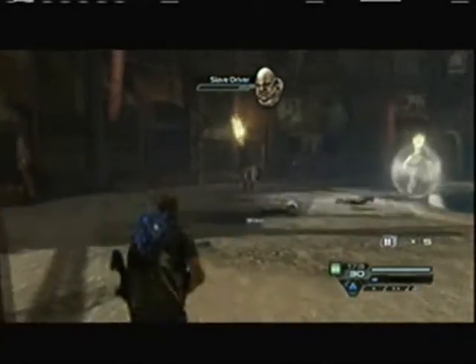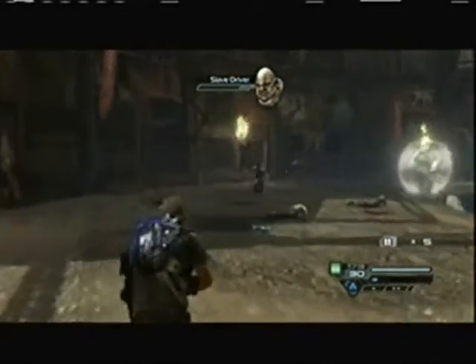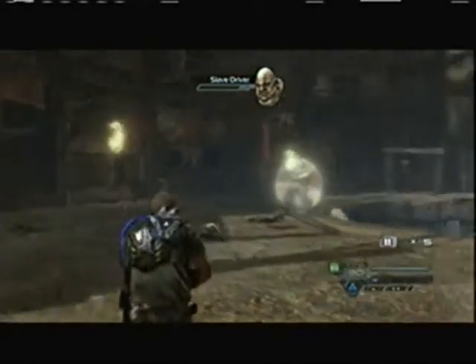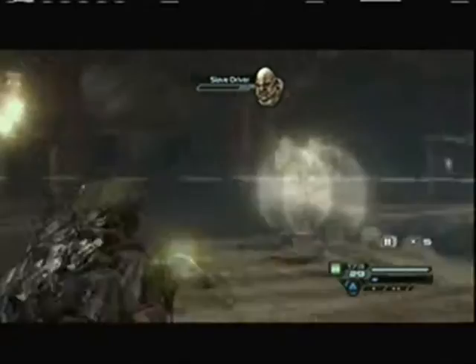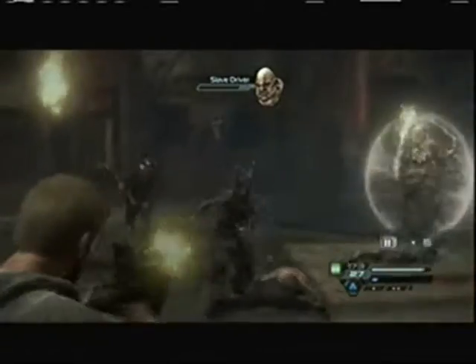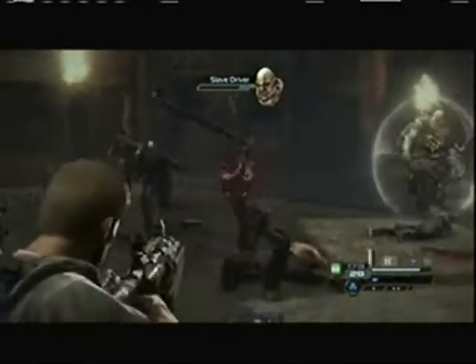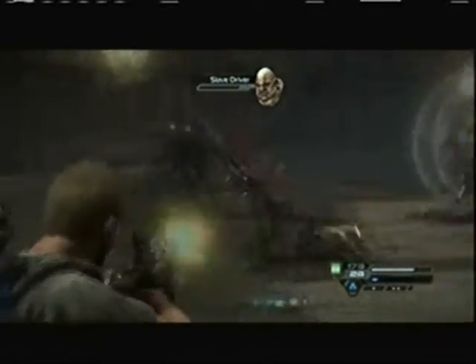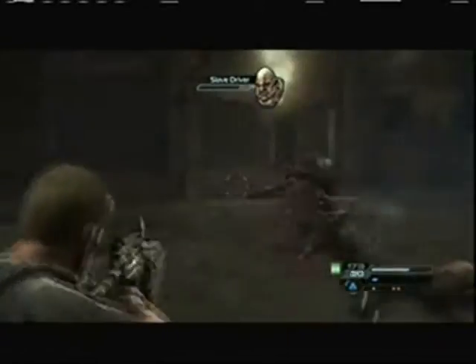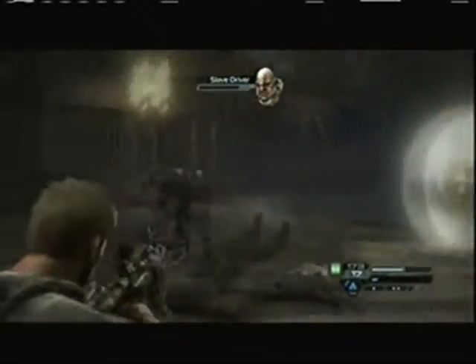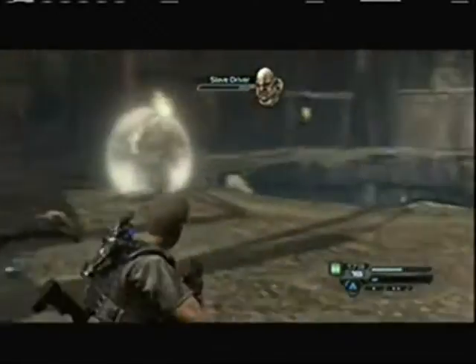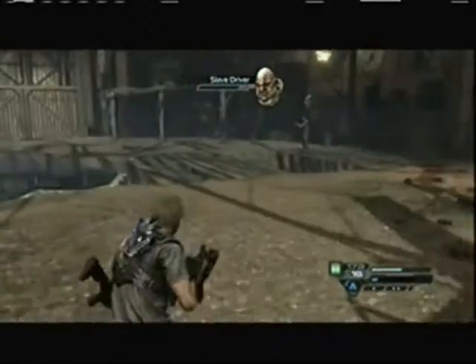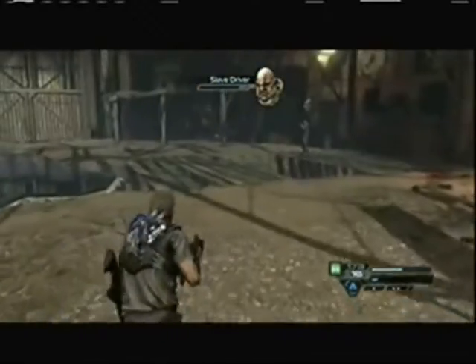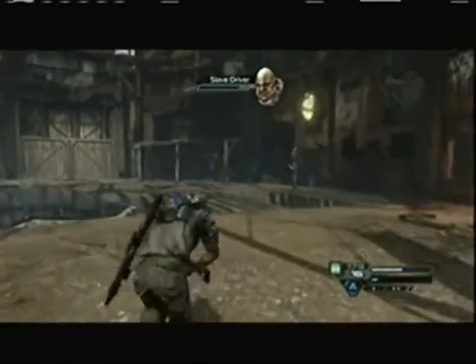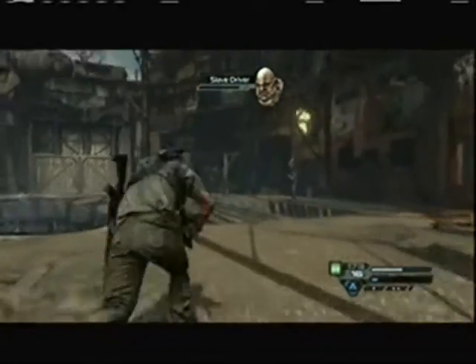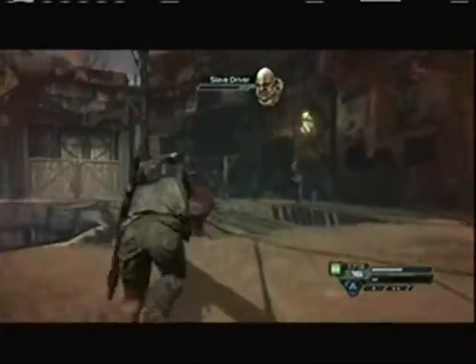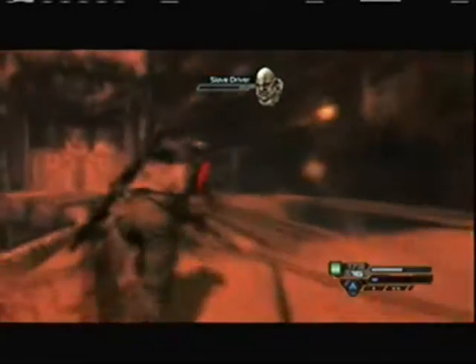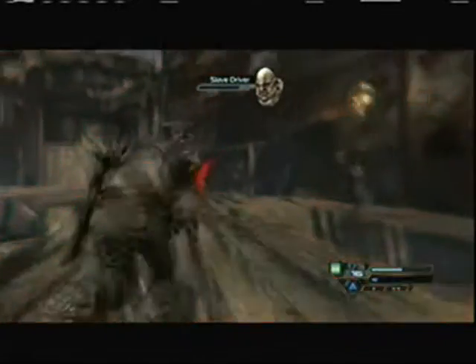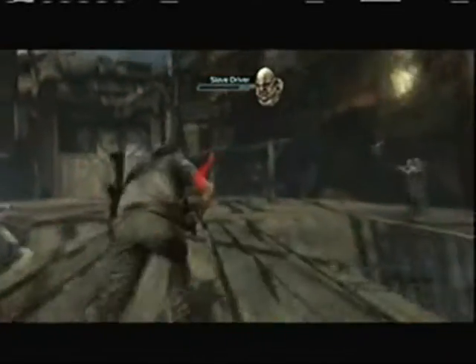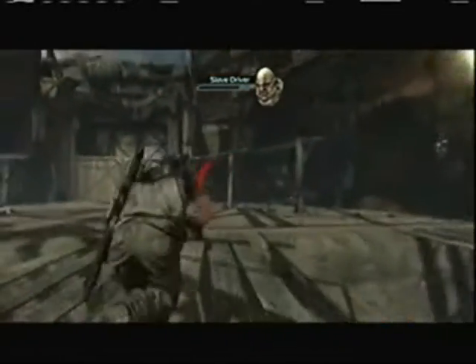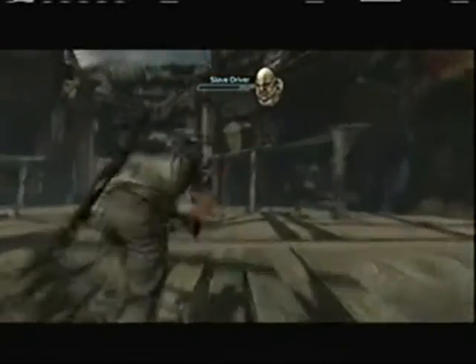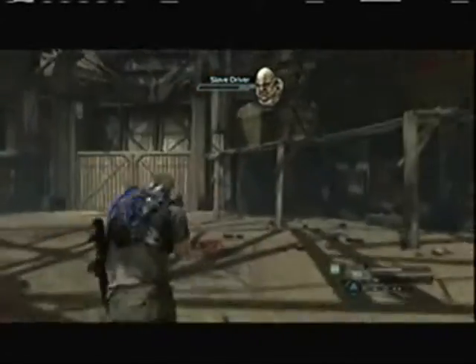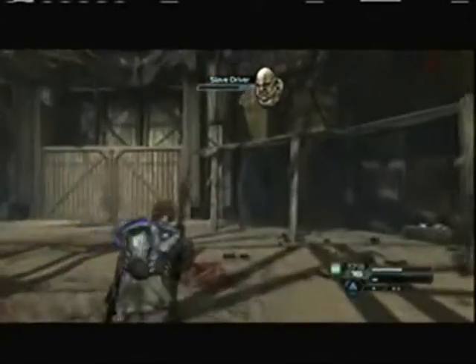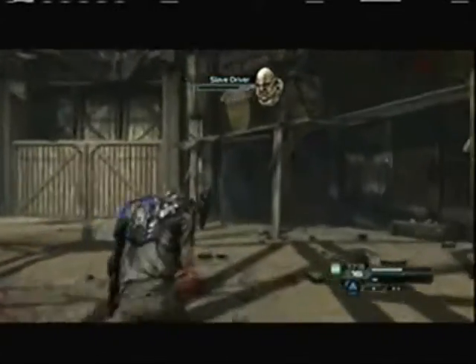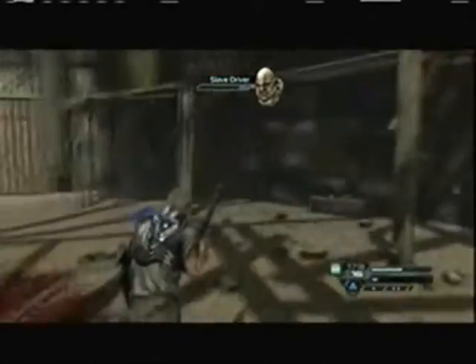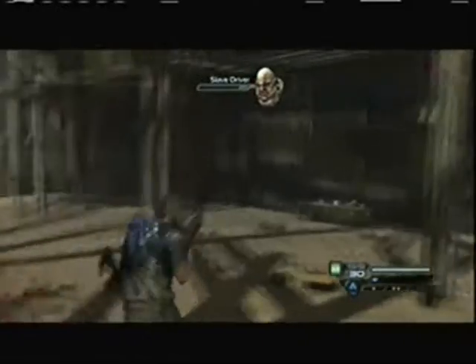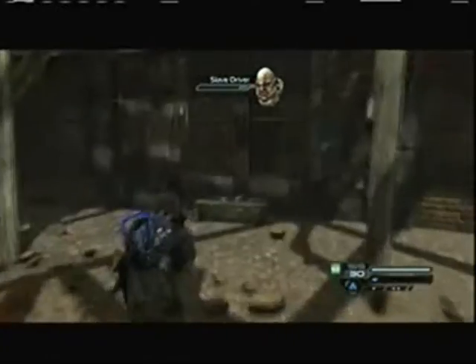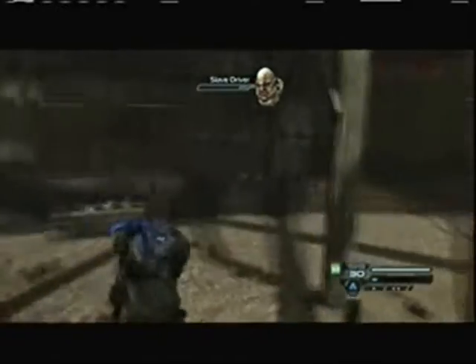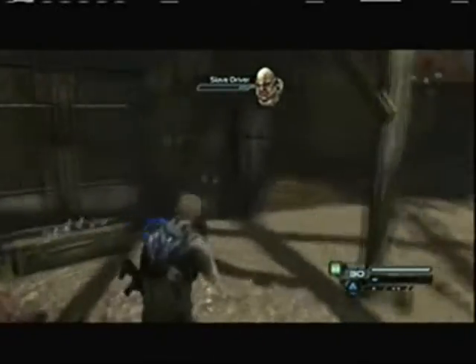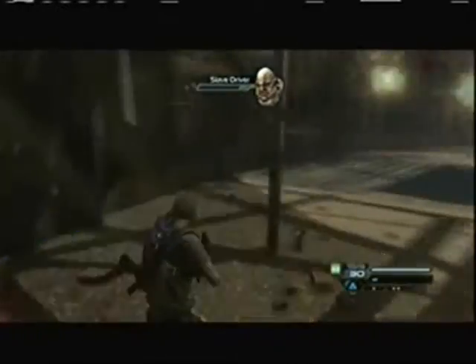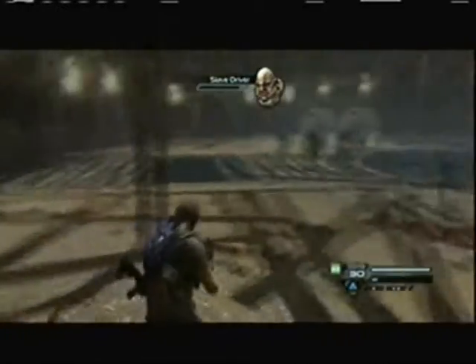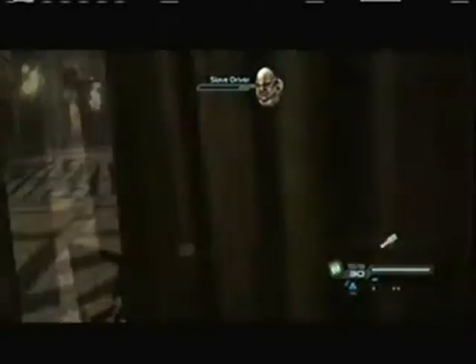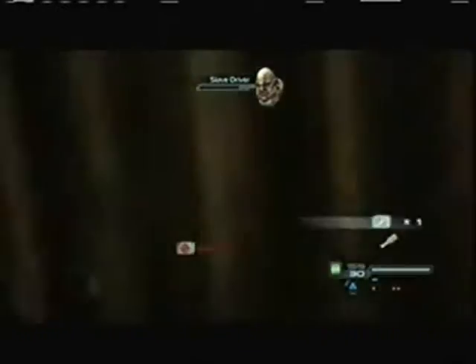Make sure you grab ammo and stuff too. If your thing gets low — like, see at the bottom right hand corner how I have one bar left — don't worry about that. Just make sure you can use your thing to defeat.